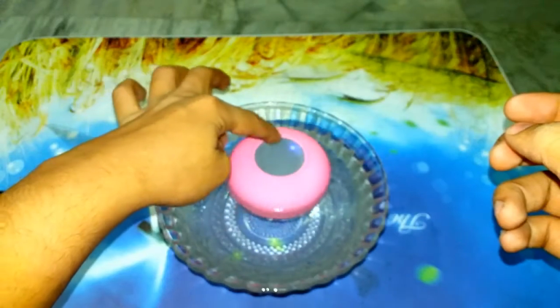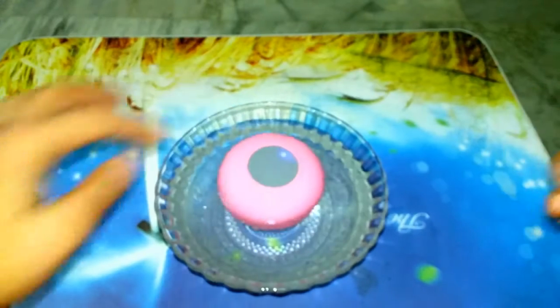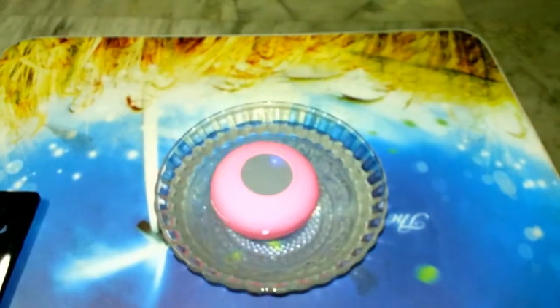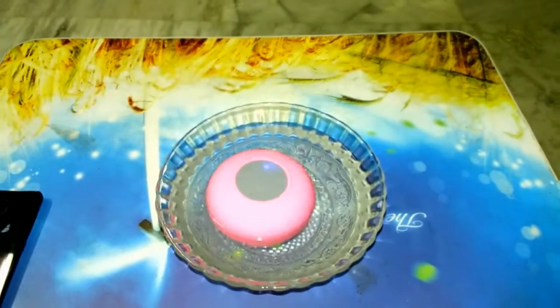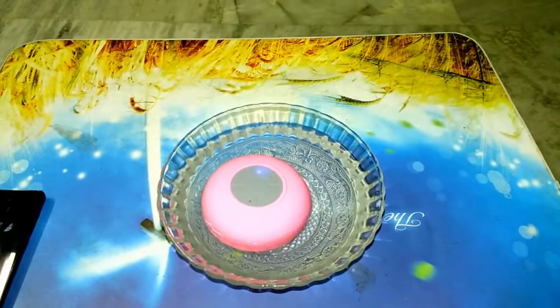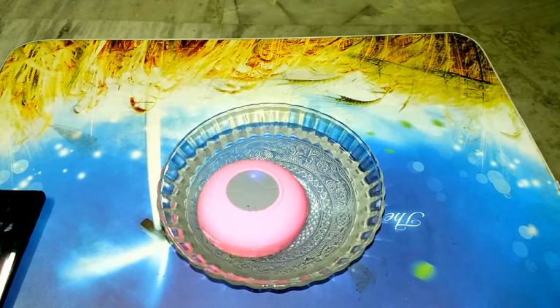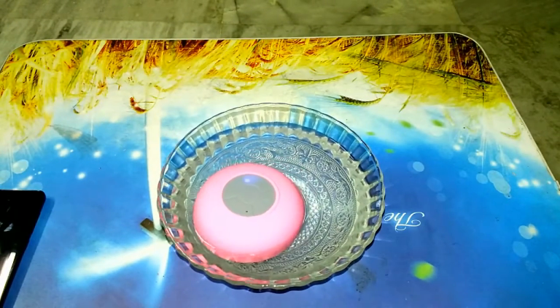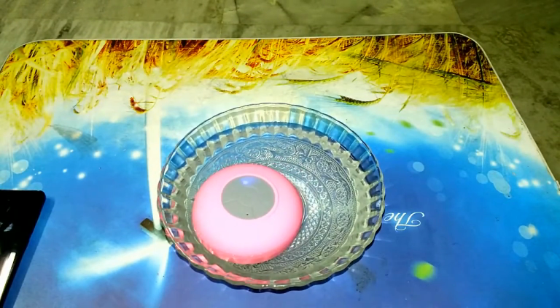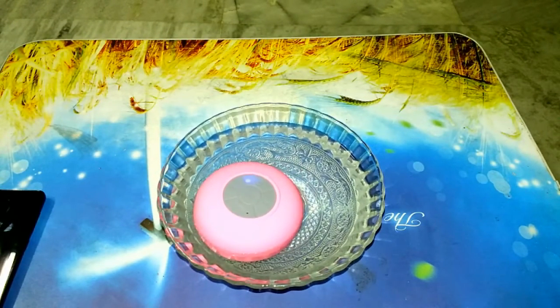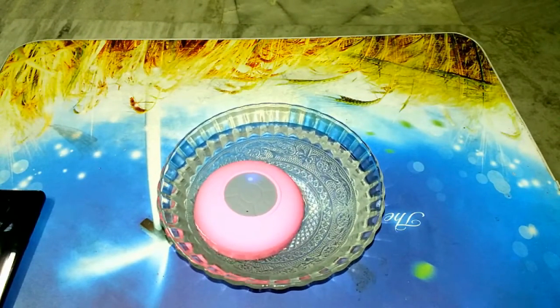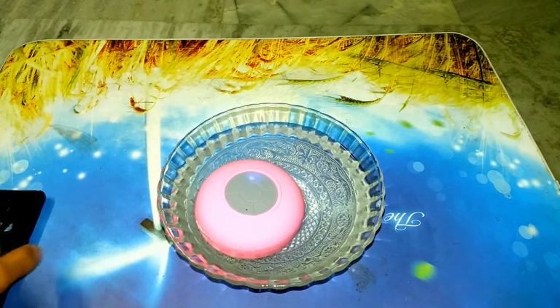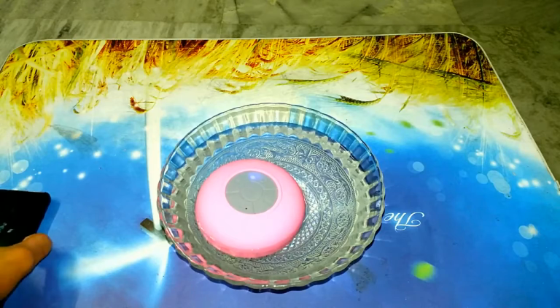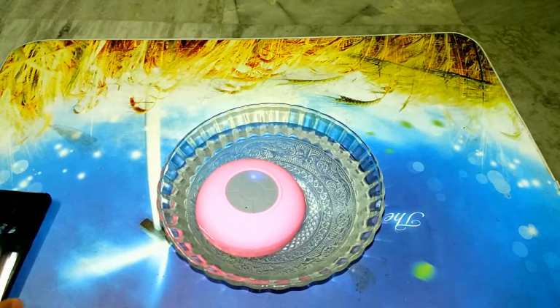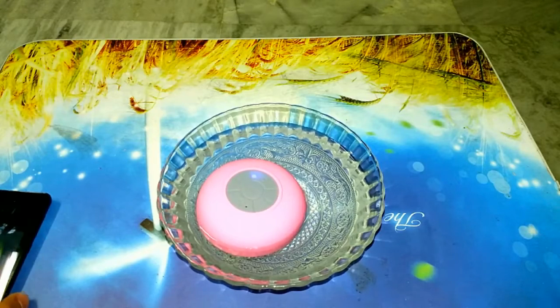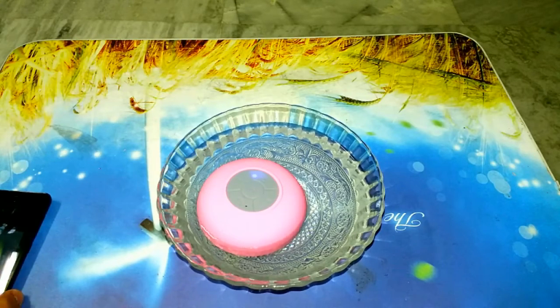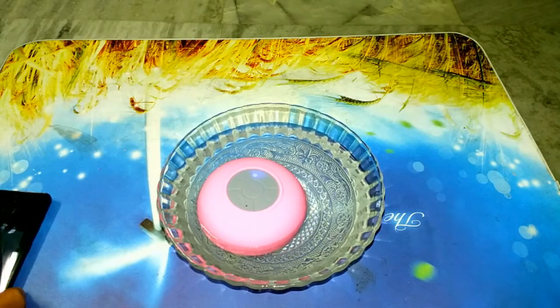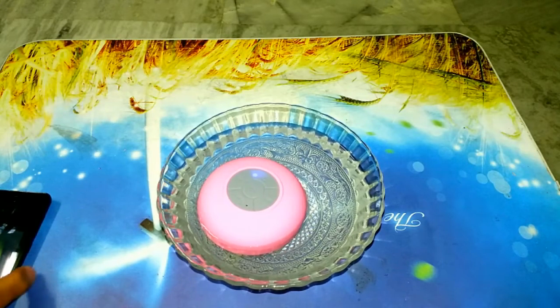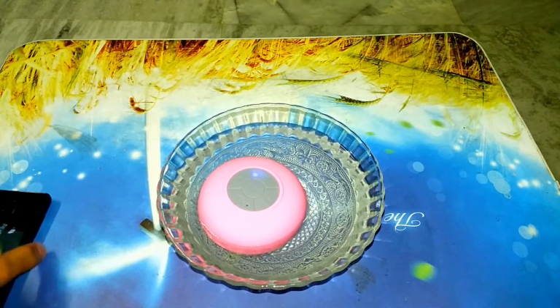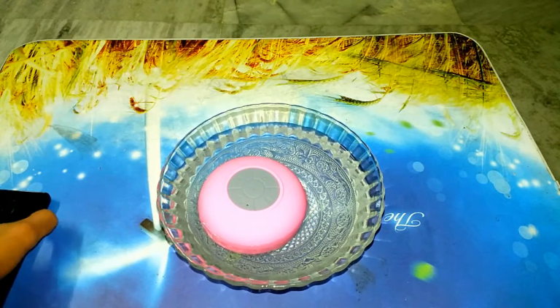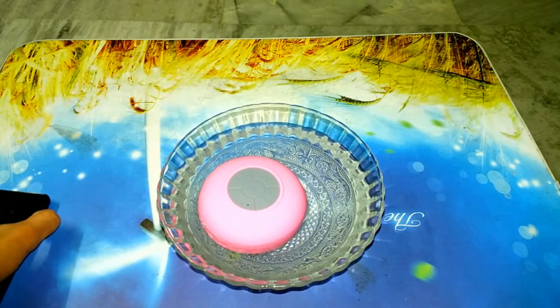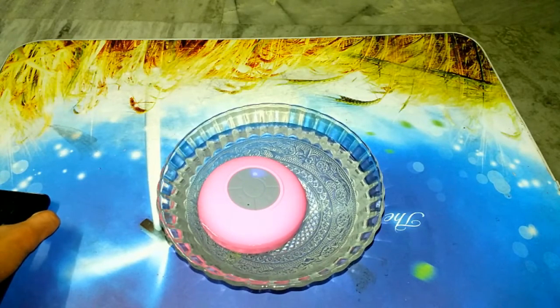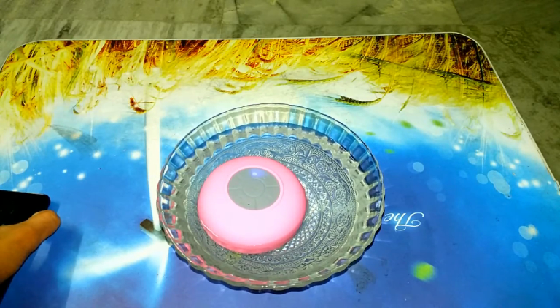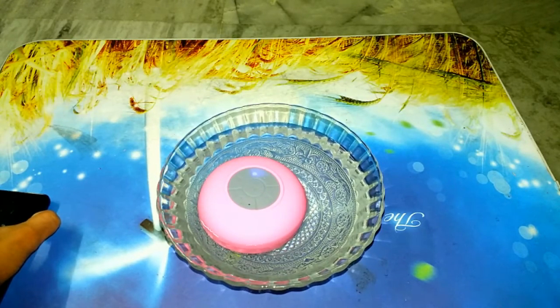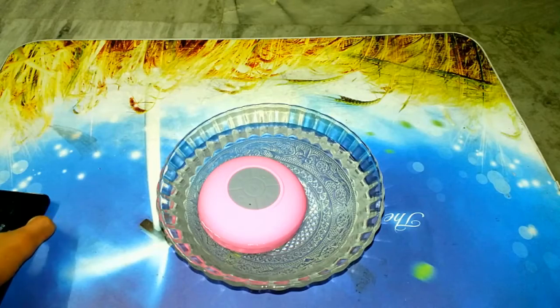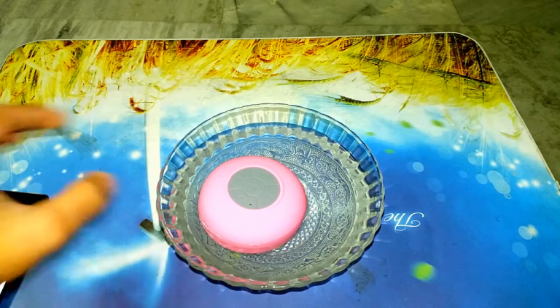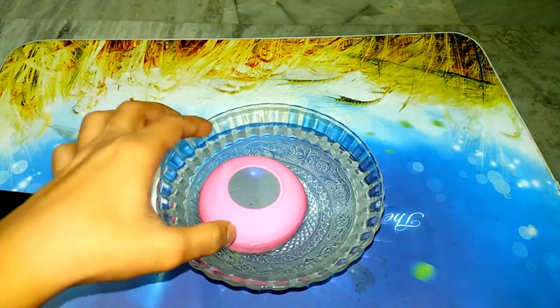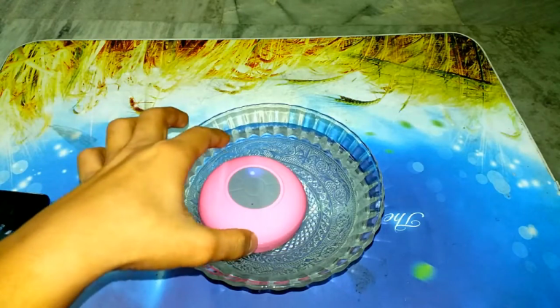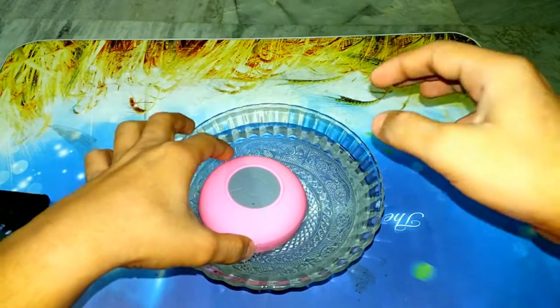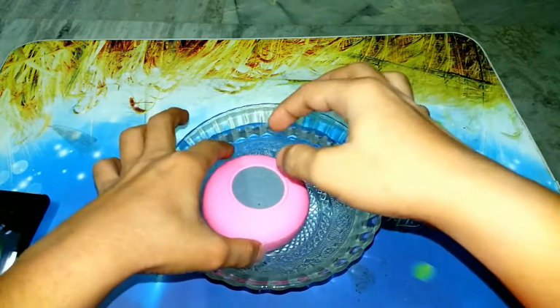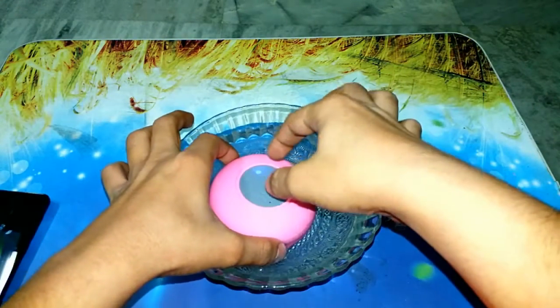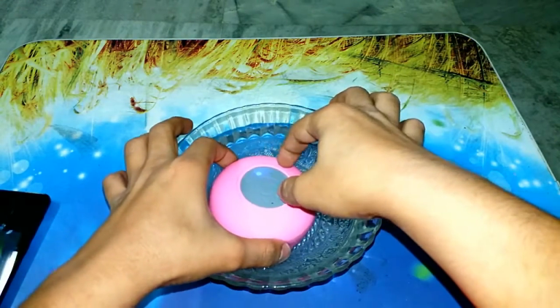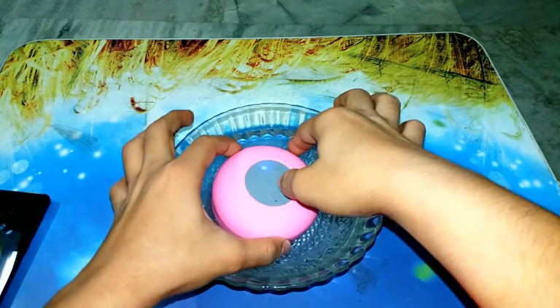As you can see, the speaker is floating in the water. Let me play the song again and increase the volume.